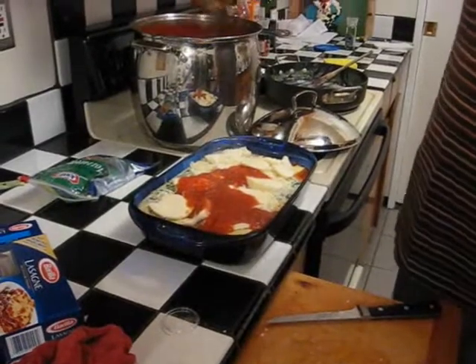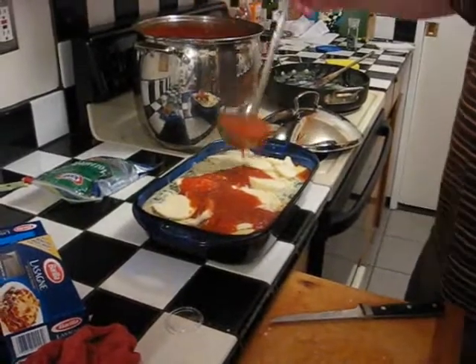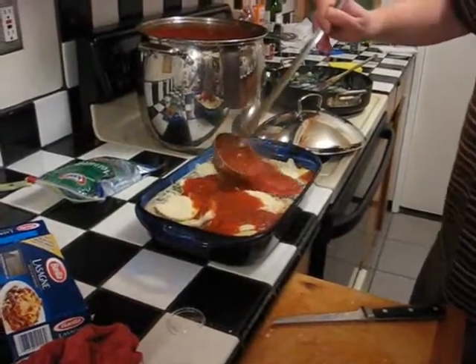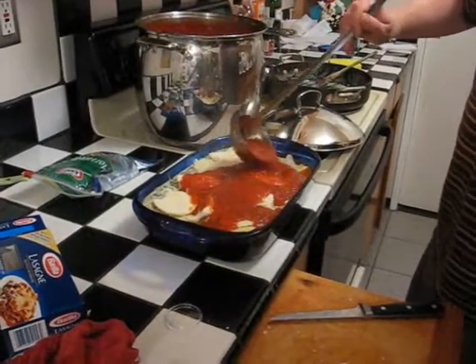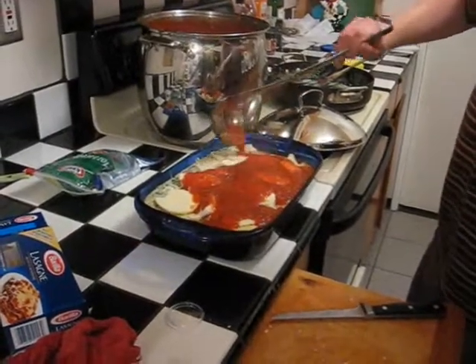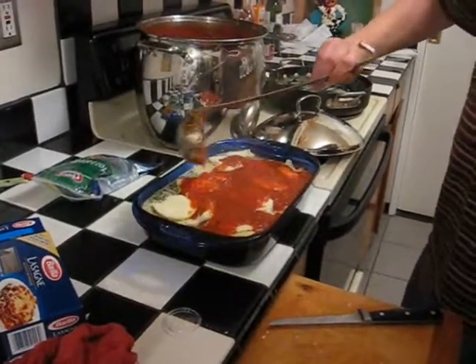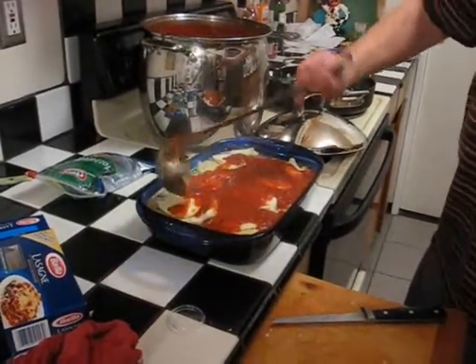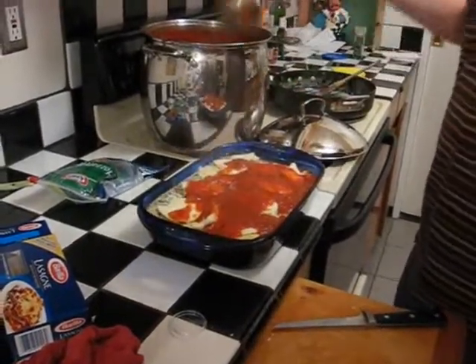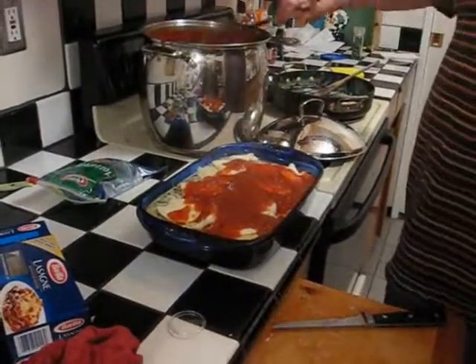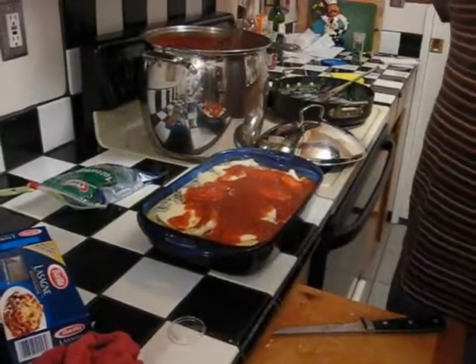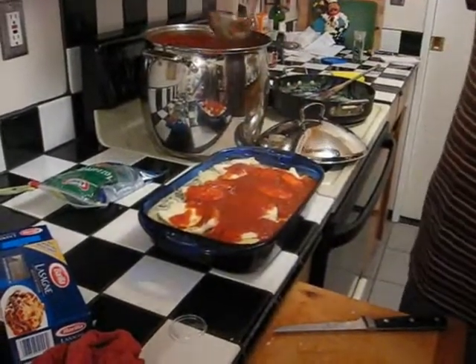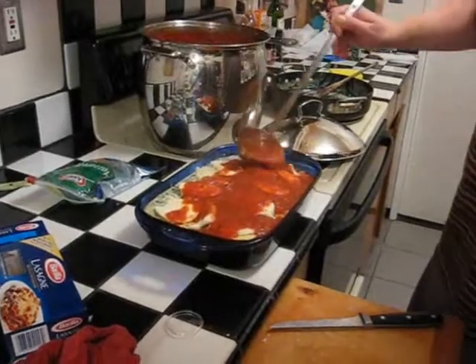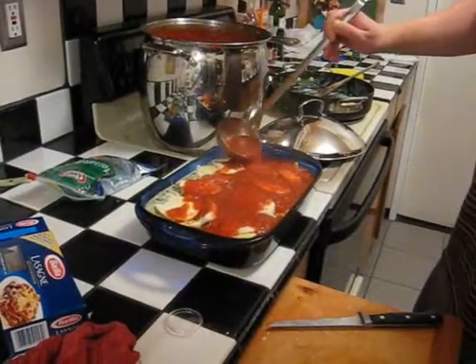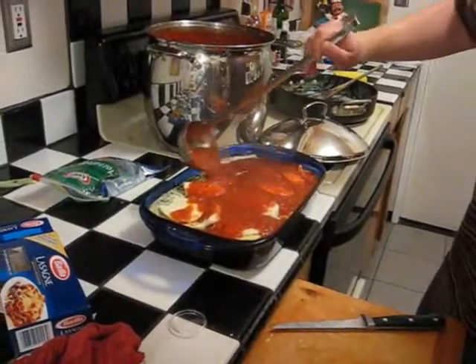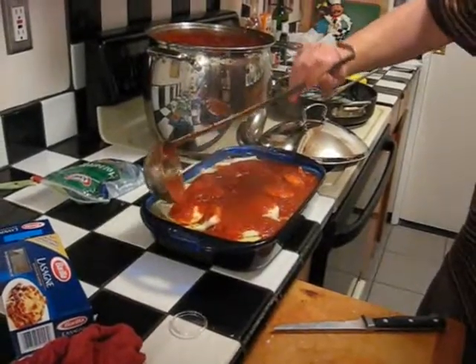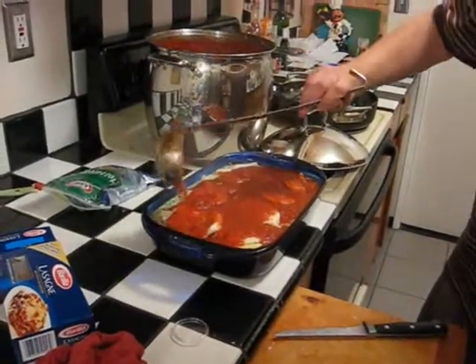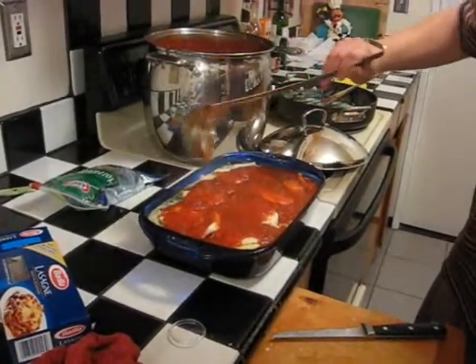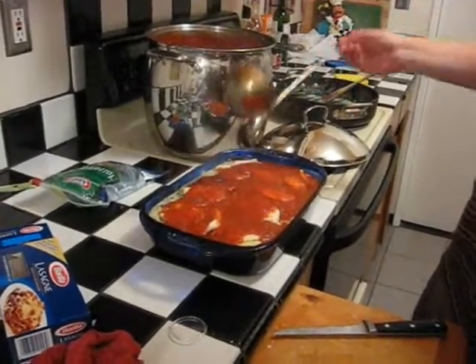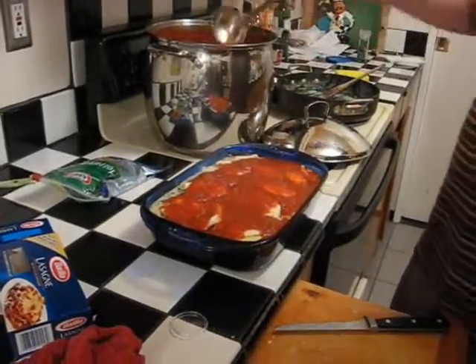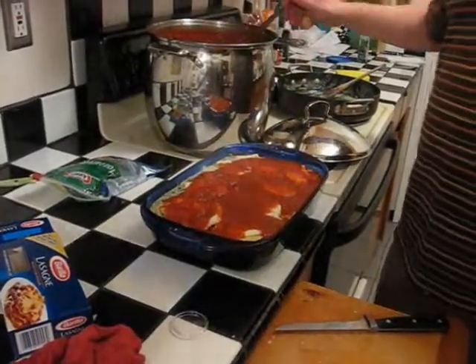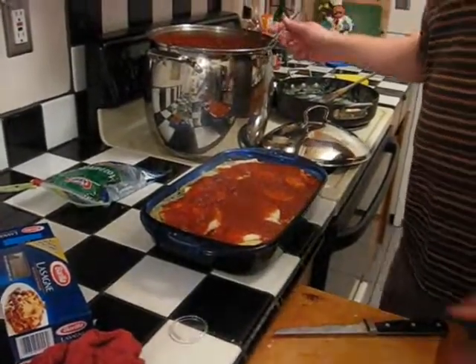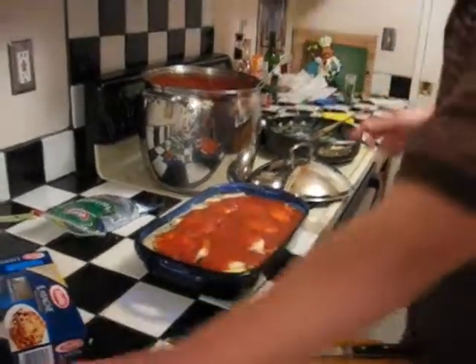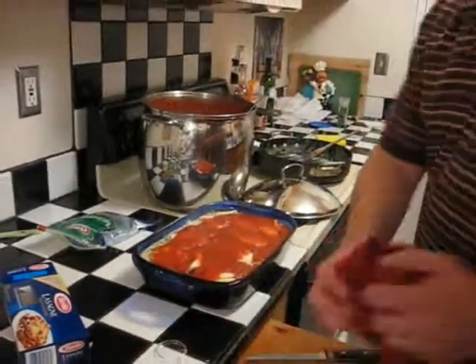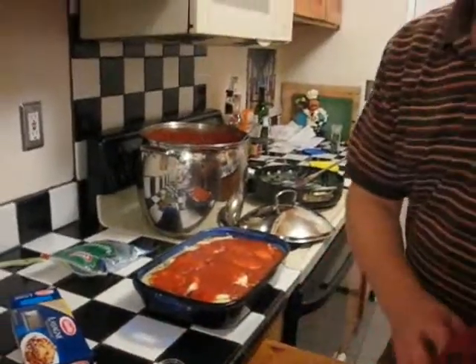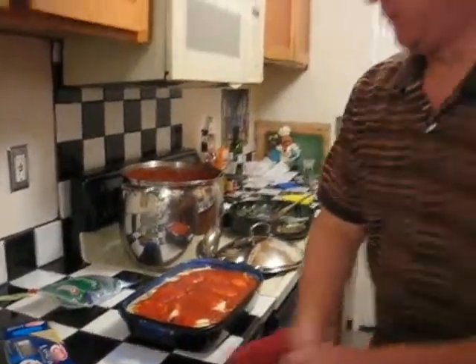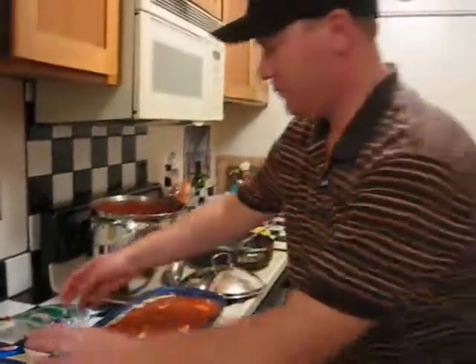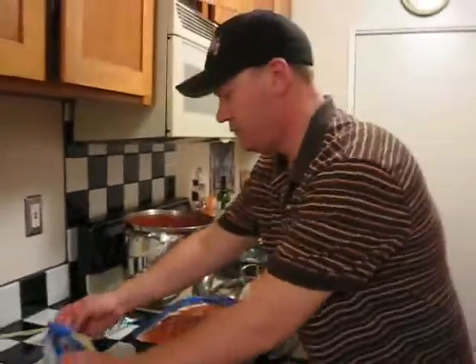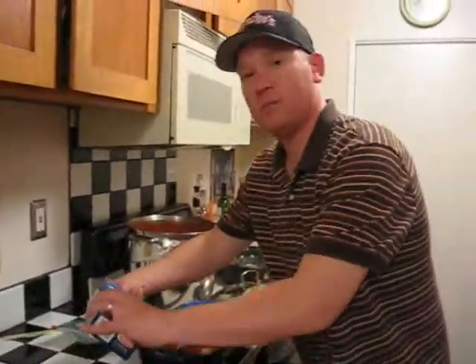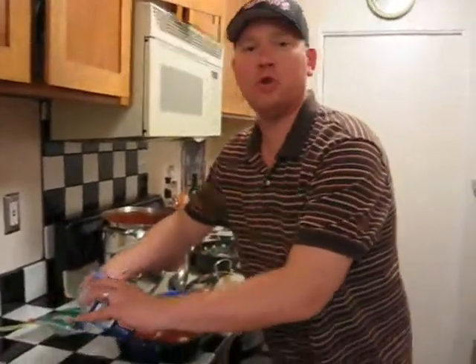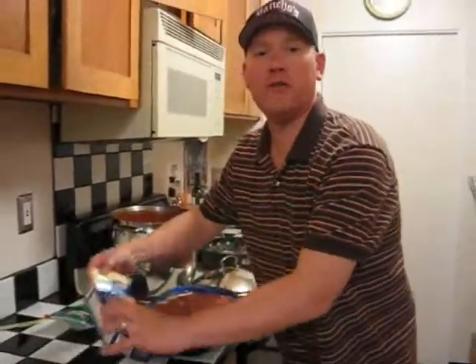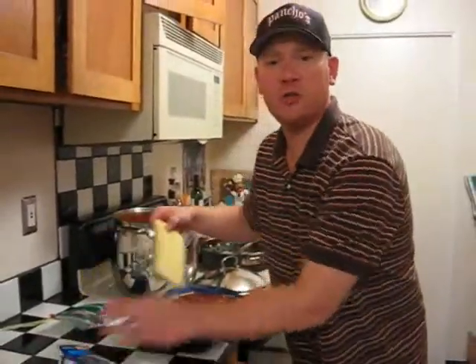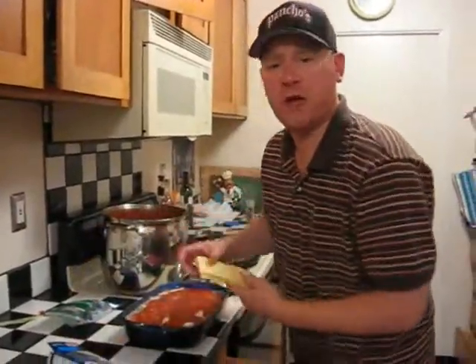Christmas comes but once a year. This is what we actually make on Christmas Eve. We serve it with spaghetti squash and grilled sausages and the red sauce as well. And it is awesome — you'll love it and so will your family.